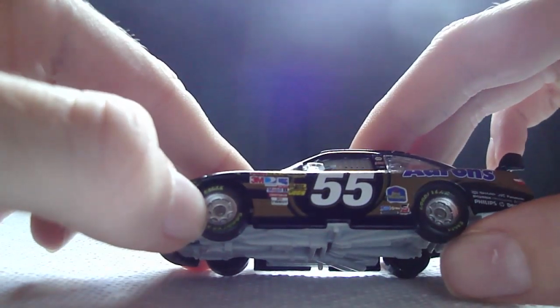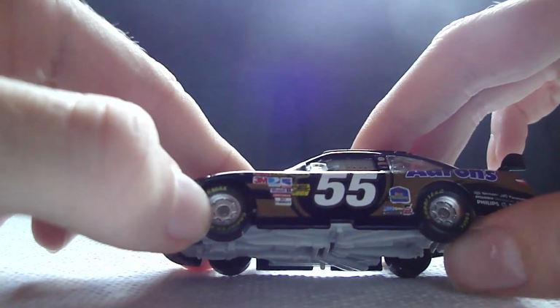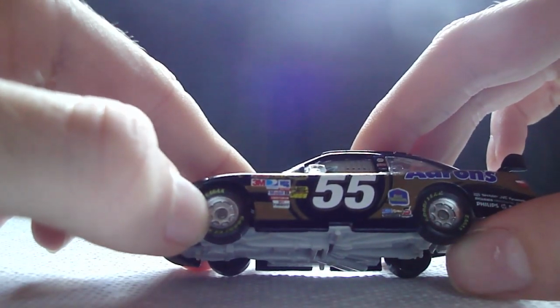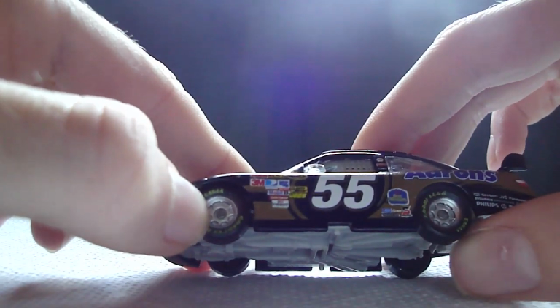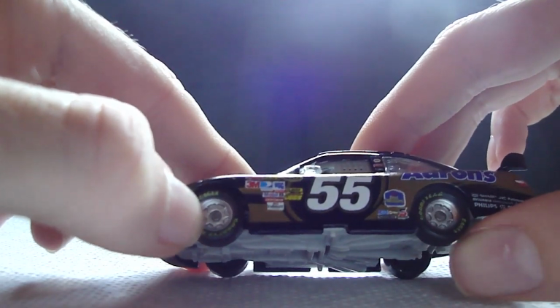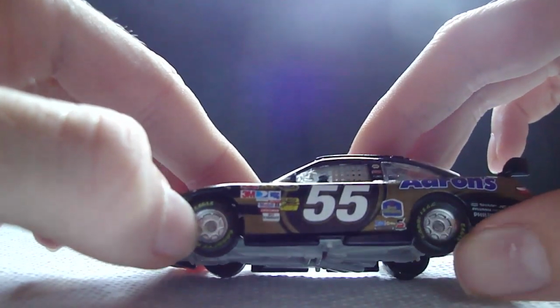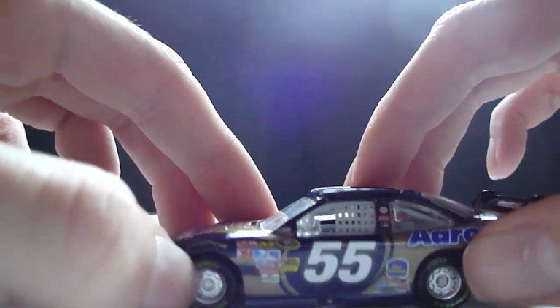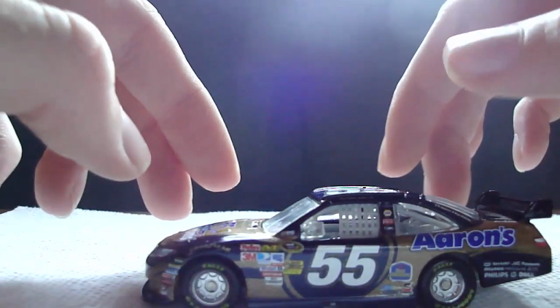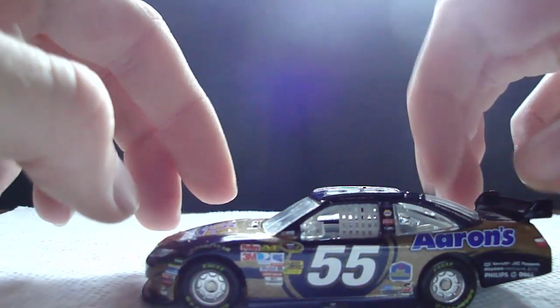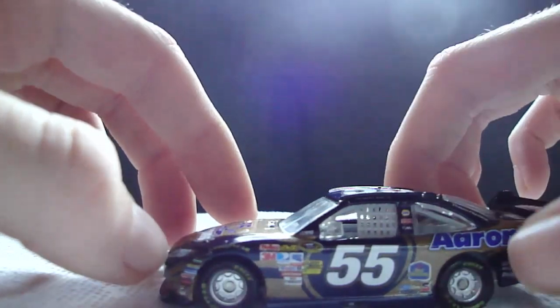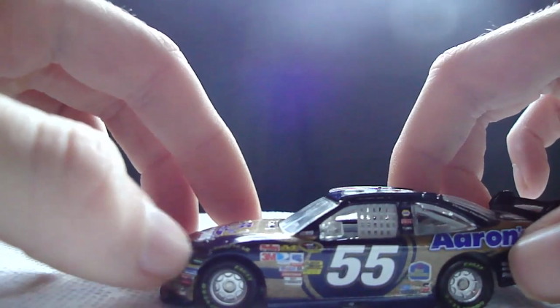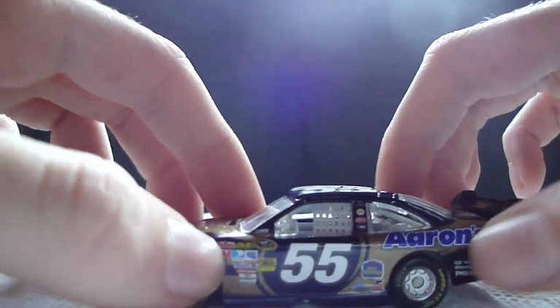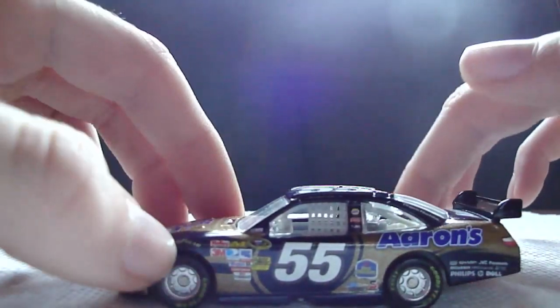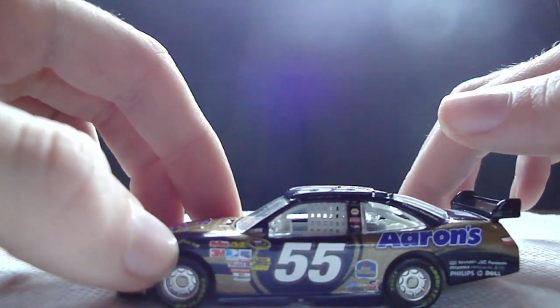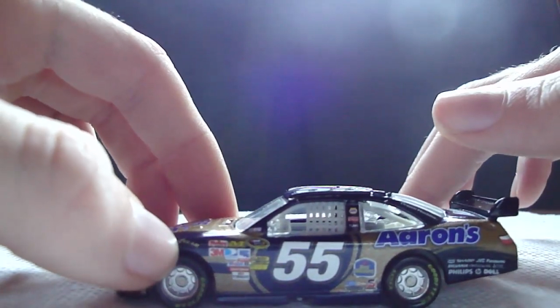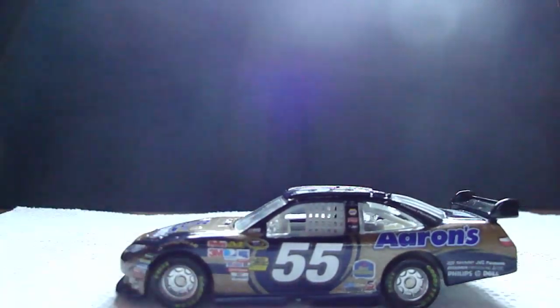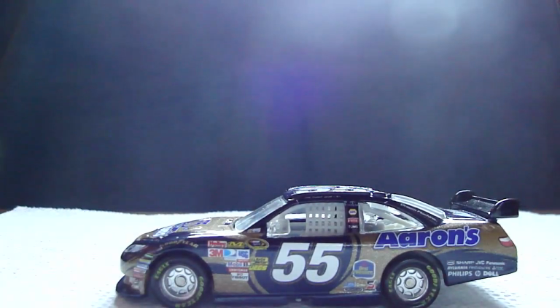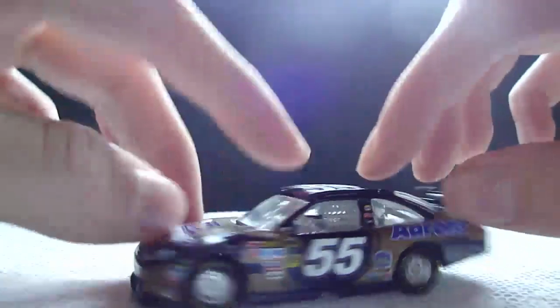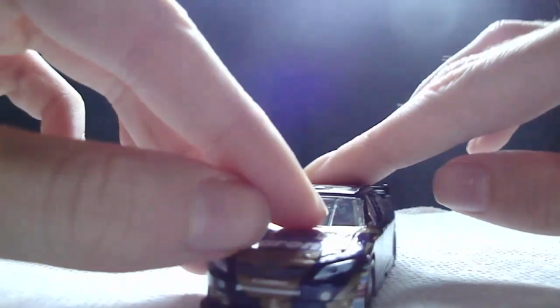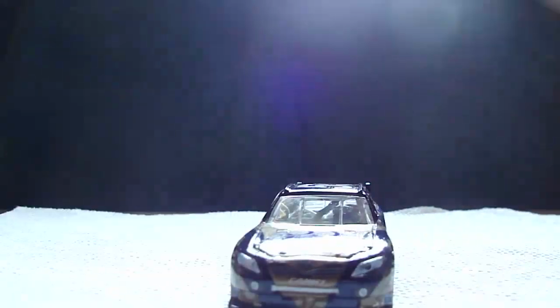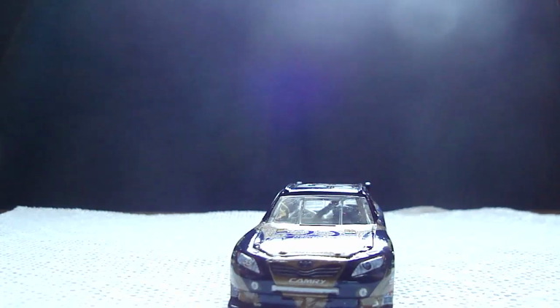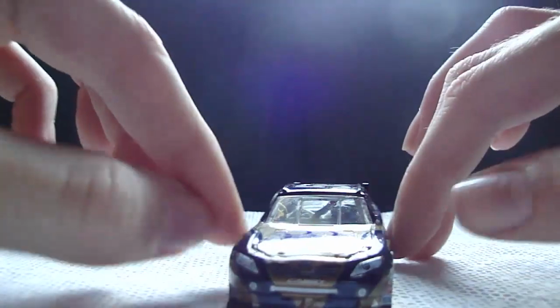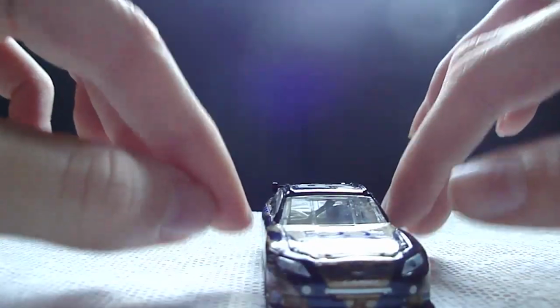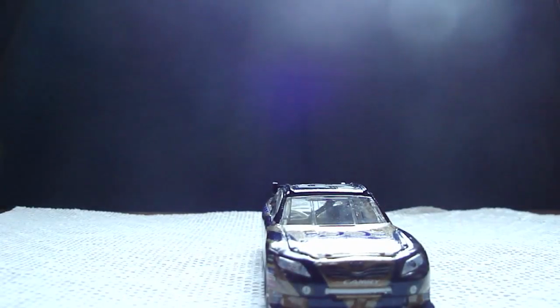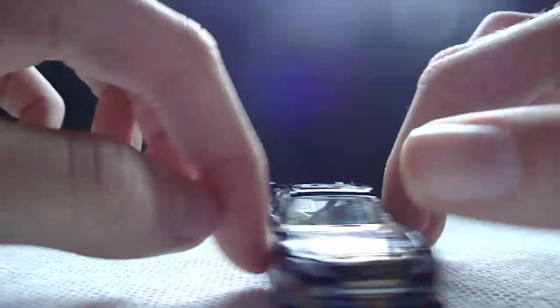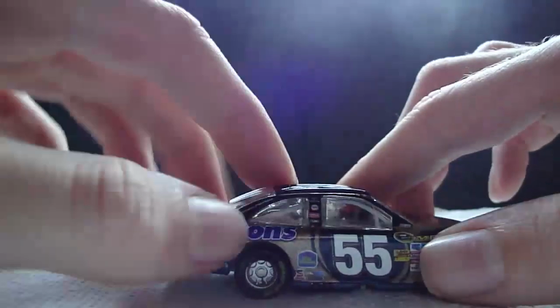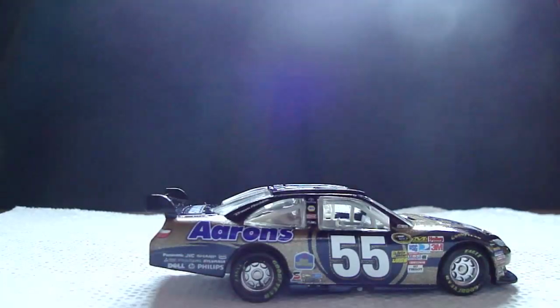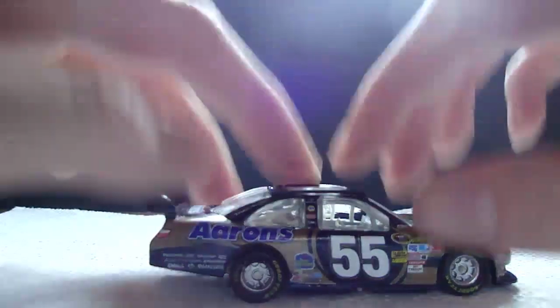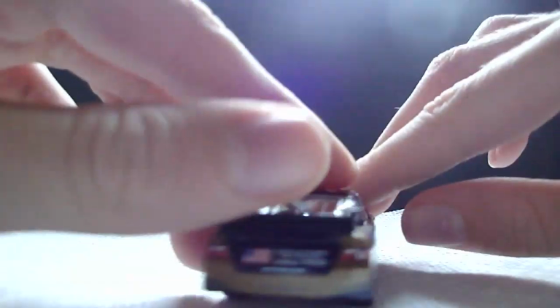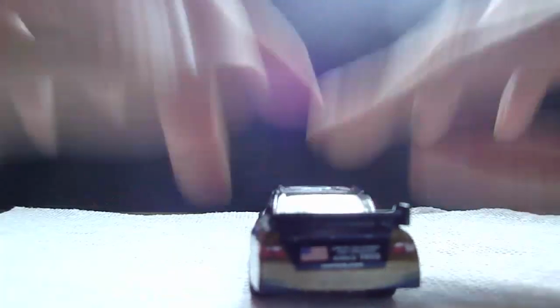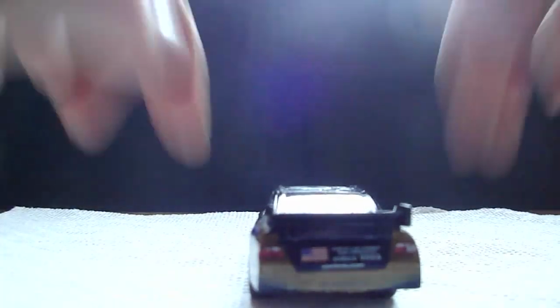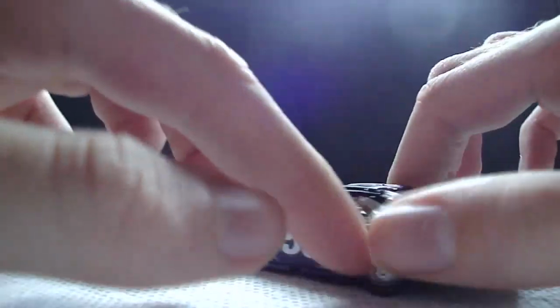Here's a 360 view — the left side, front, right side, back, and top. If I had to give this car a rating, I'd give it a 9.5 out of 10. Very, very, very cool car.